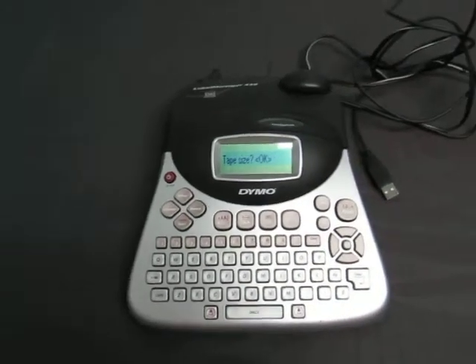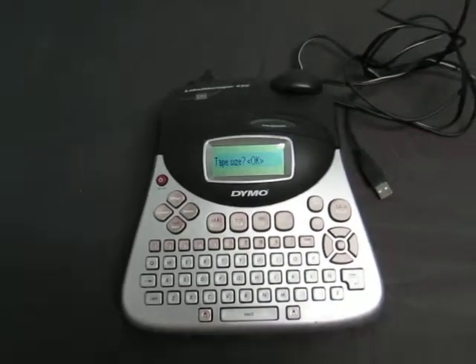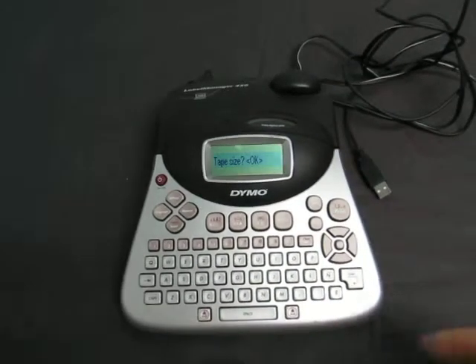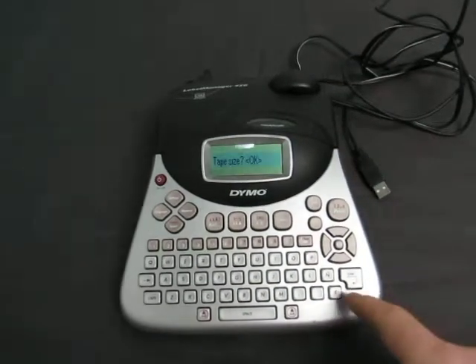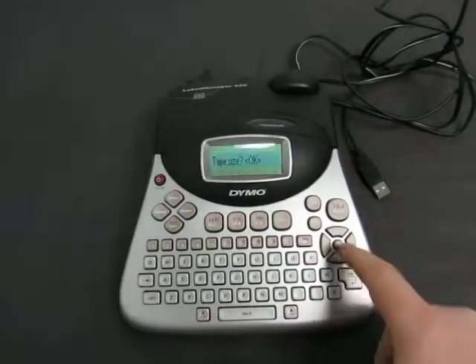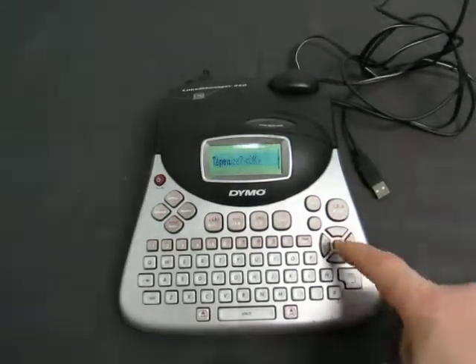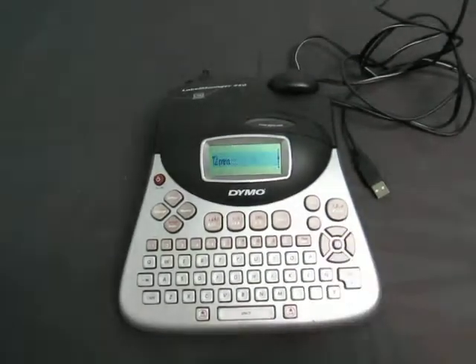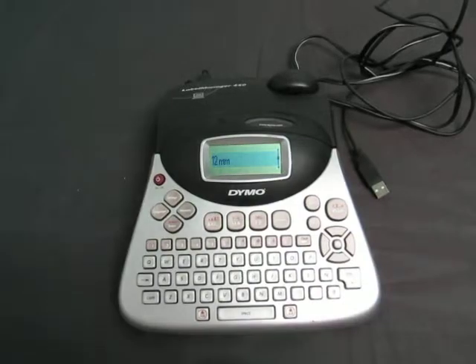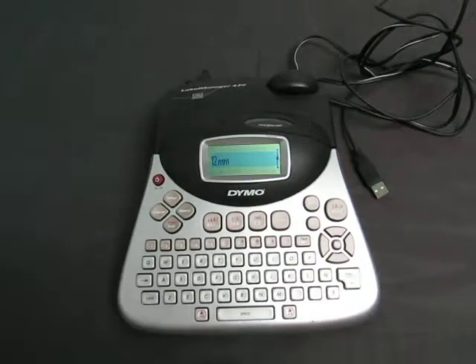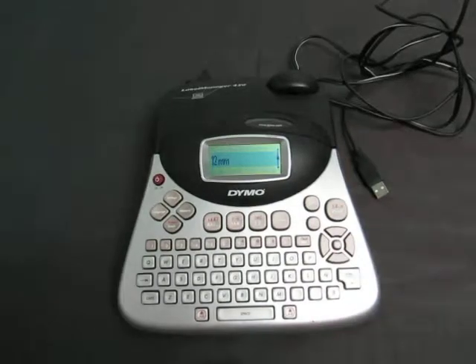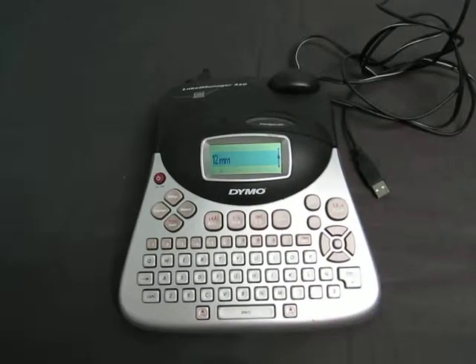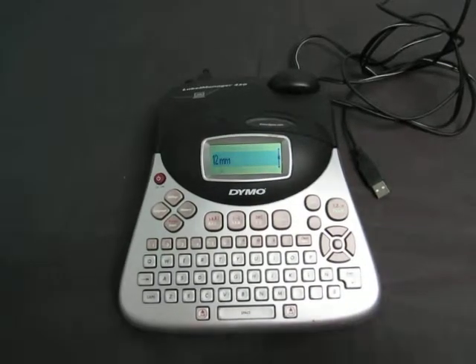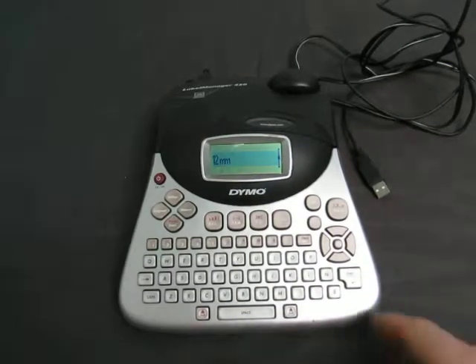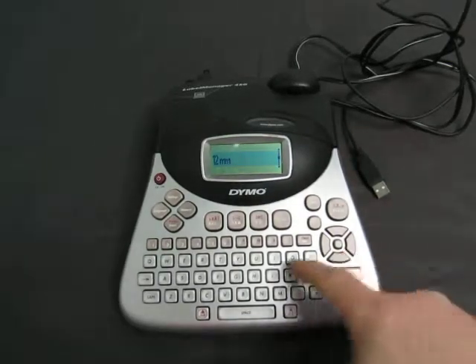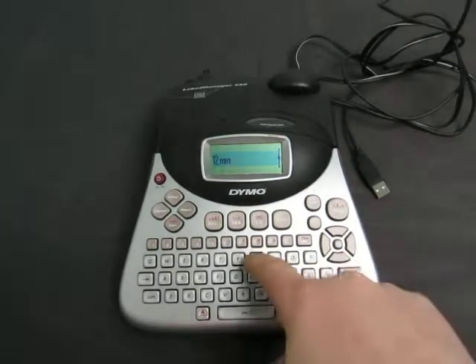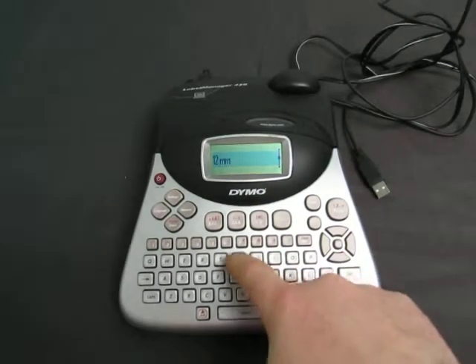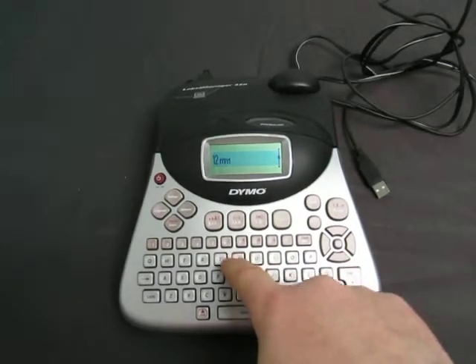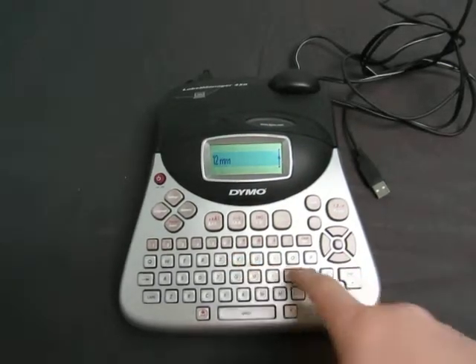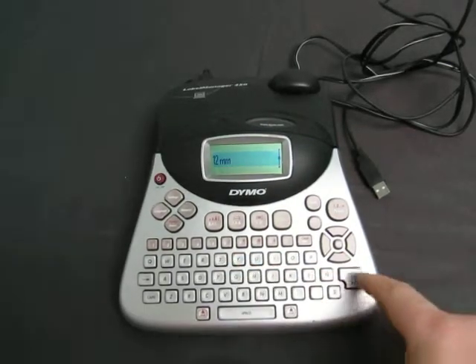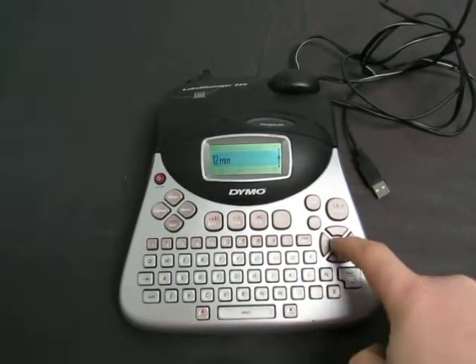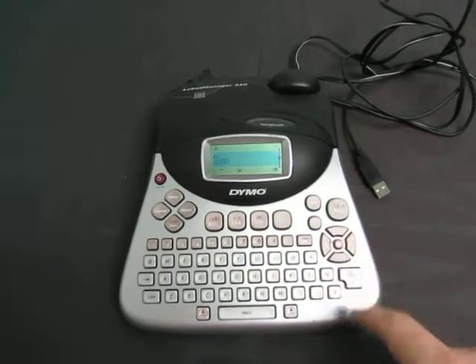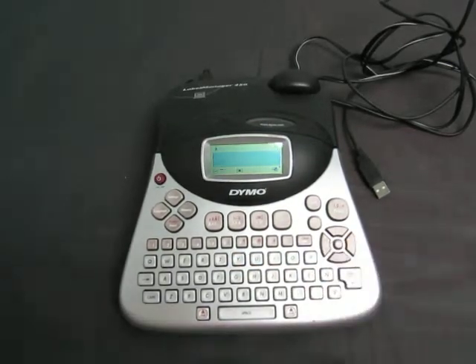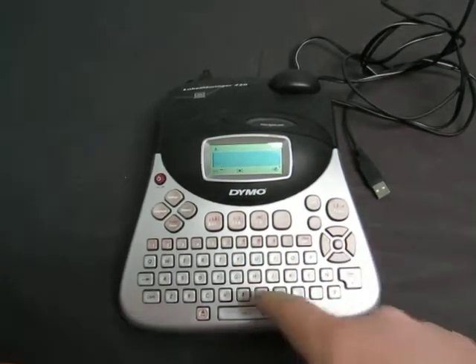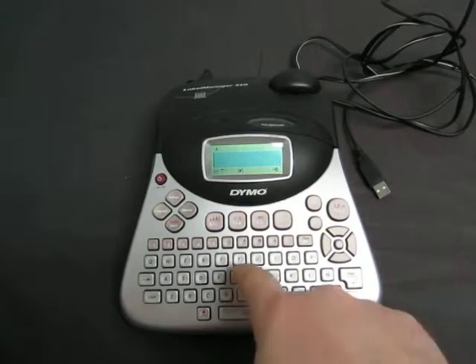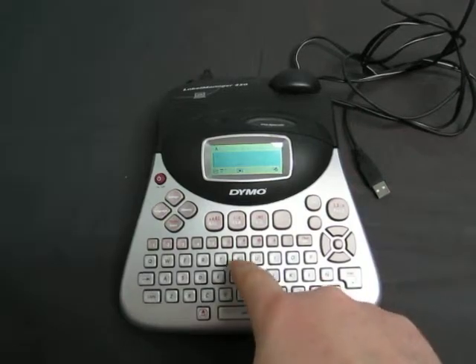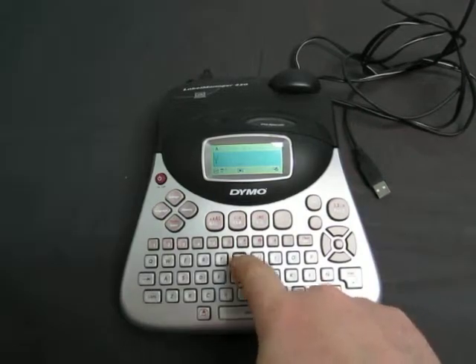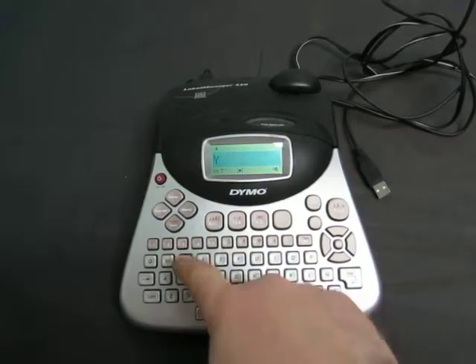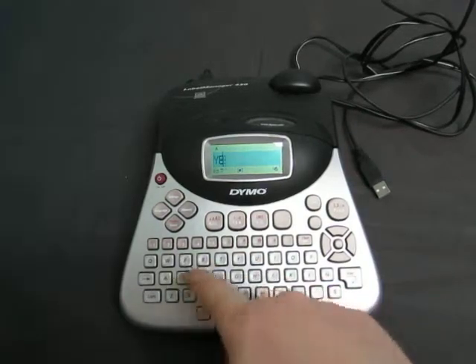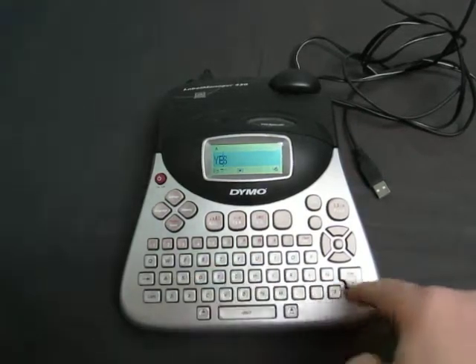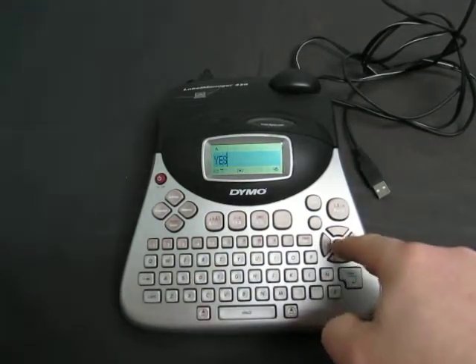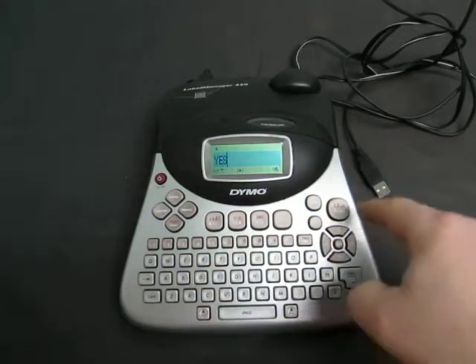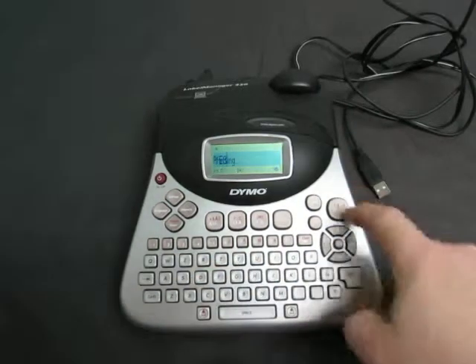It says OK. Let's hit OK, and hit OK, and hit yes, and print.